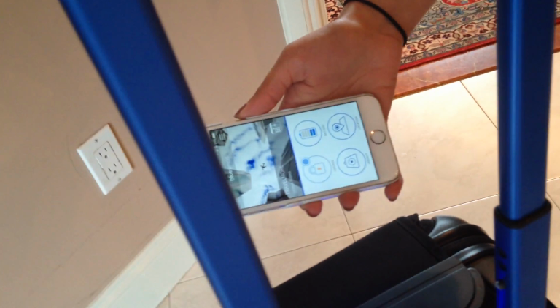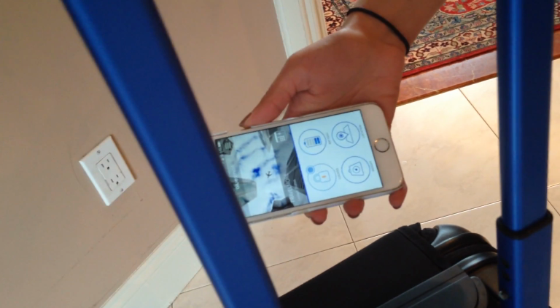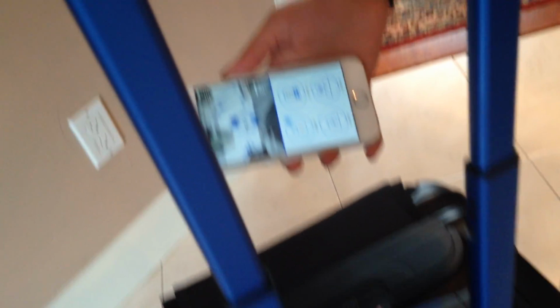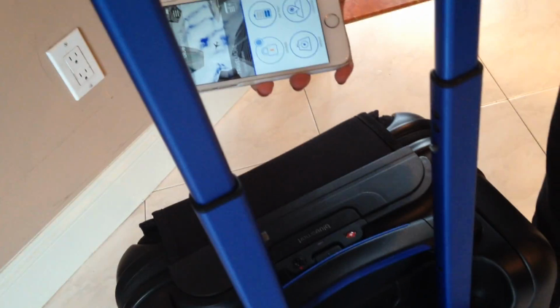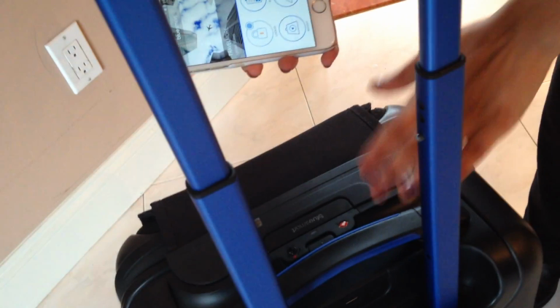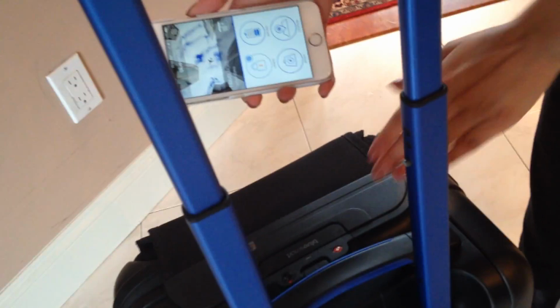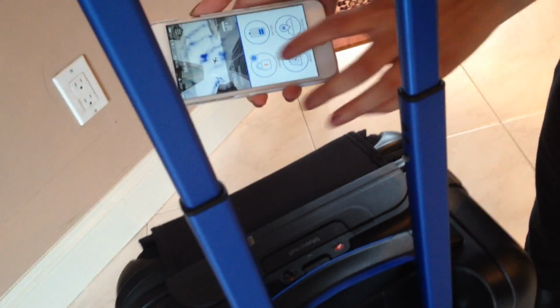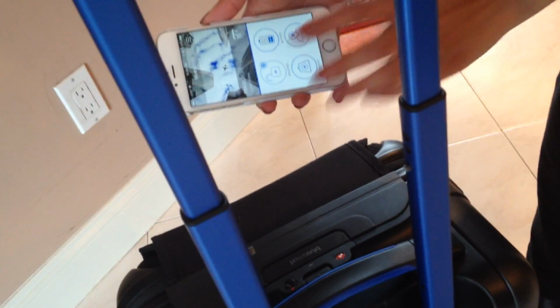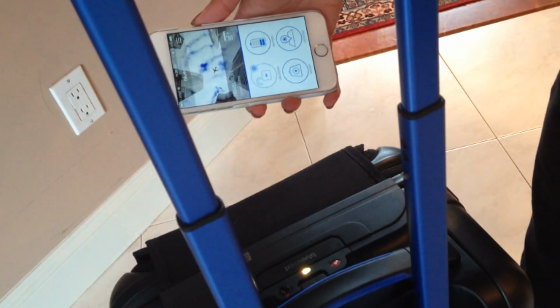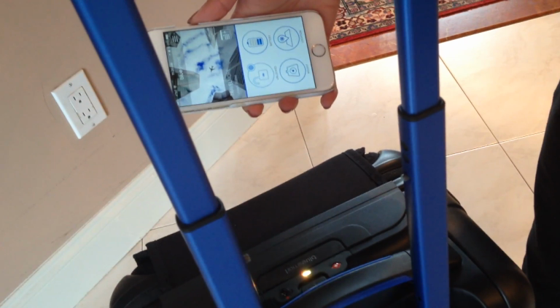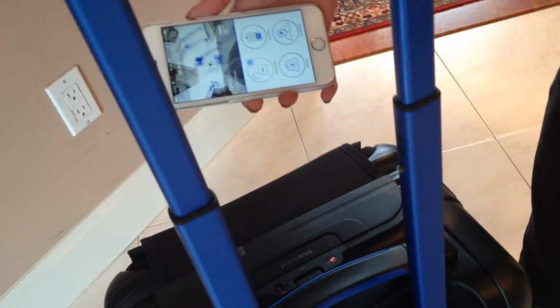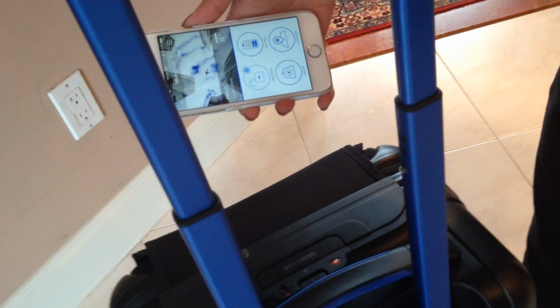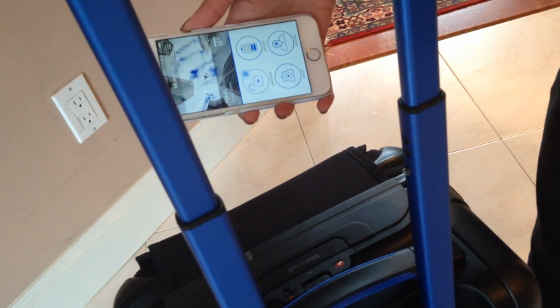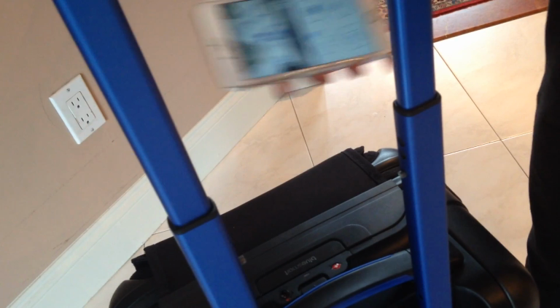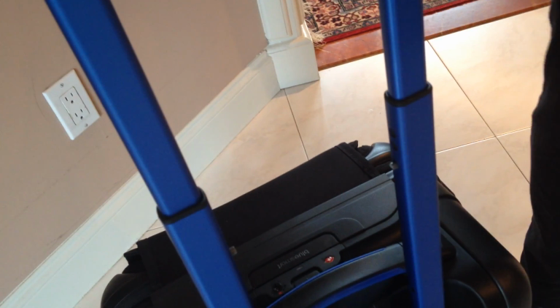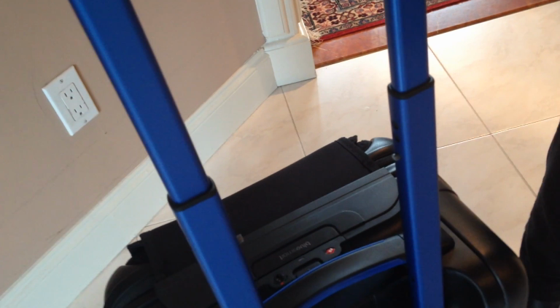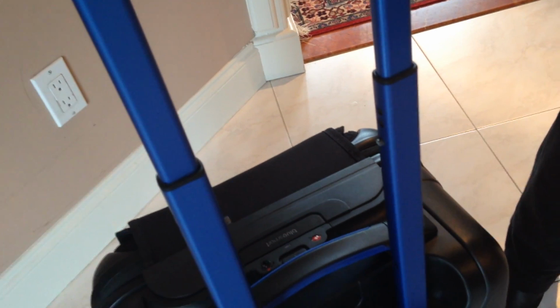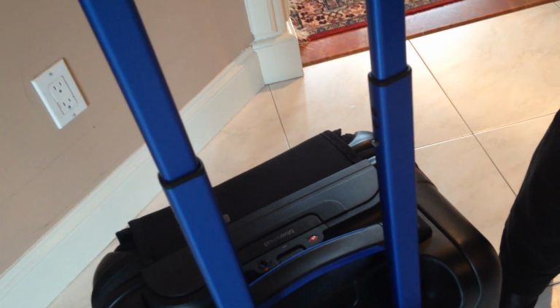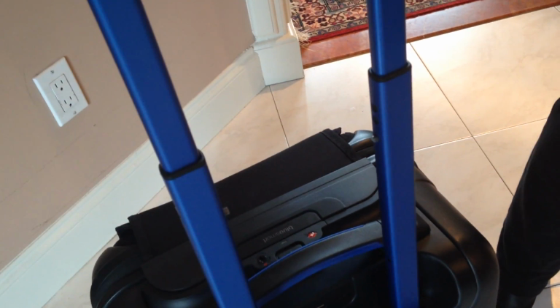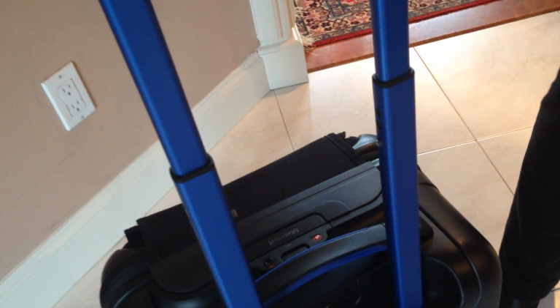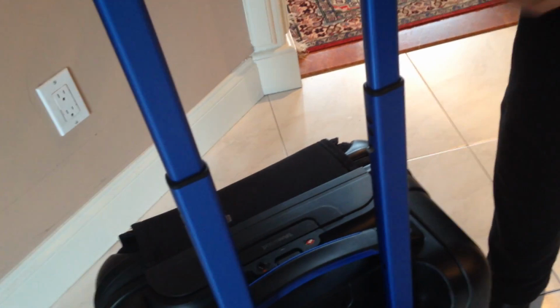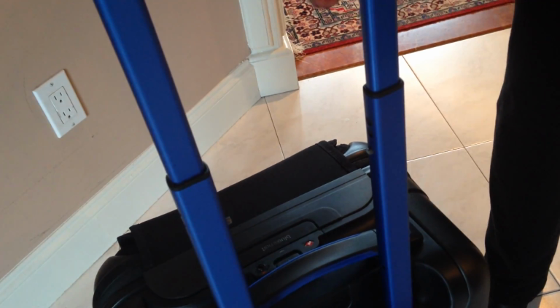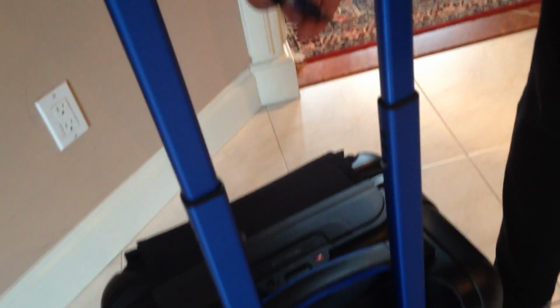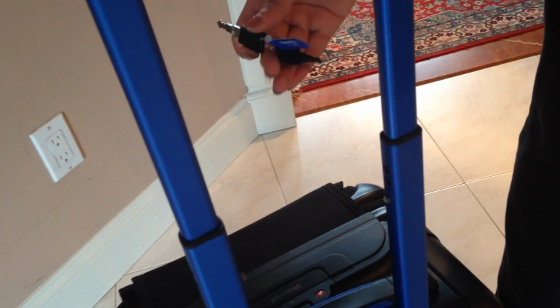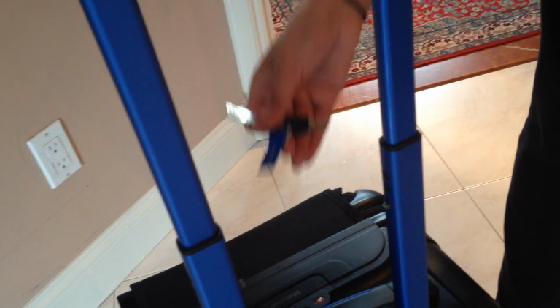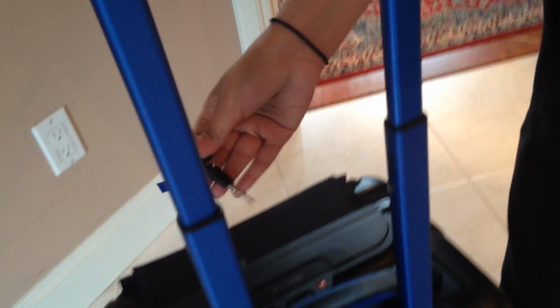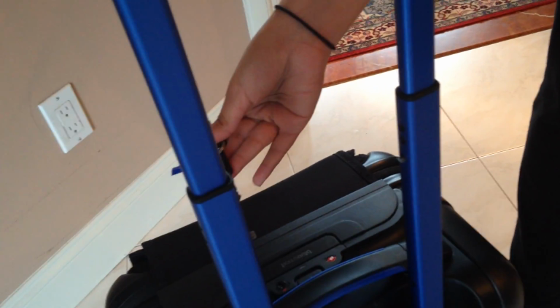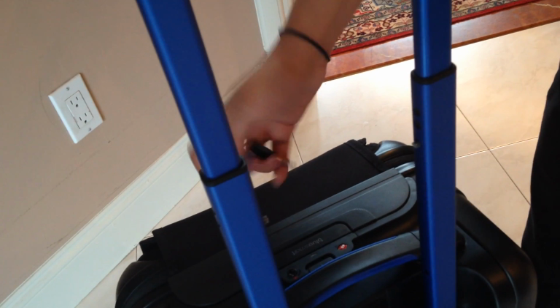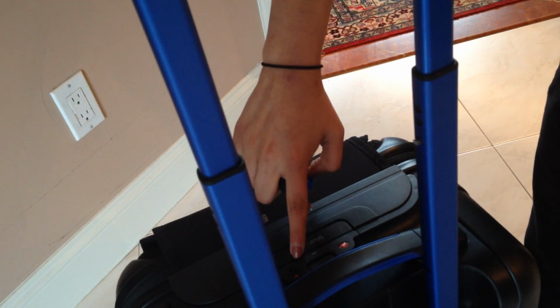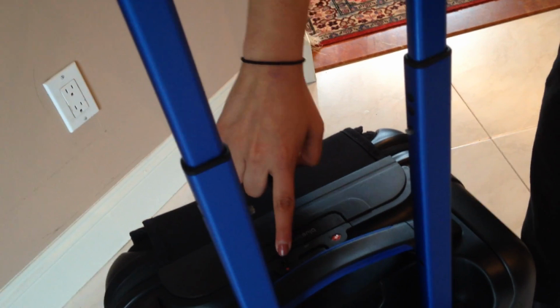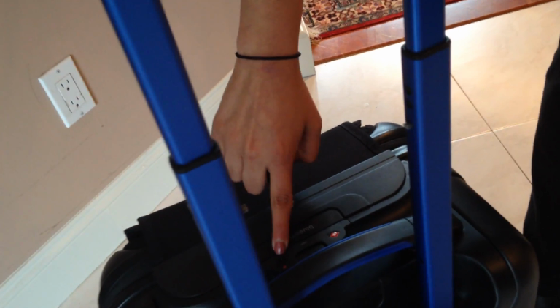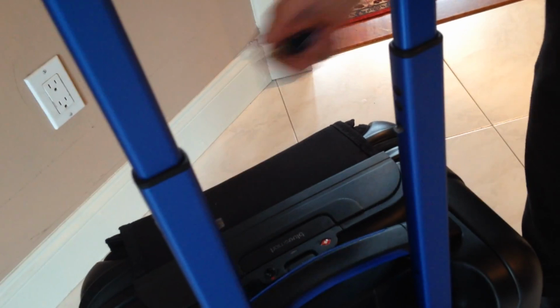So you can see with just one touch, the suitcase is locked. Another touch, it's unlocked. In case you don't want to rely on the app to lock and unlock the suitcase, there is a physical key which you can use right there.